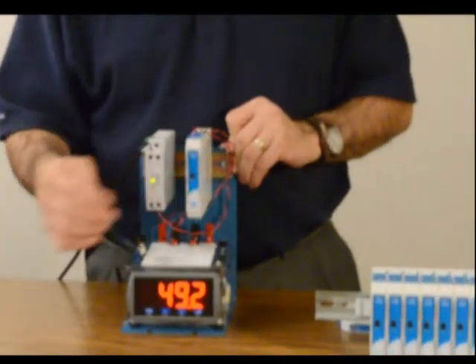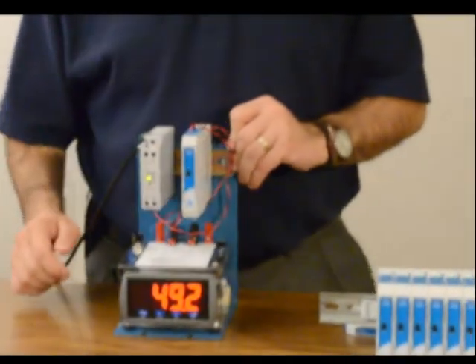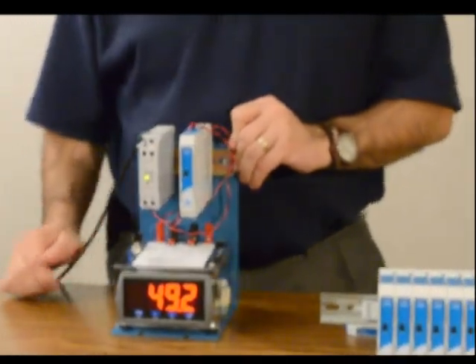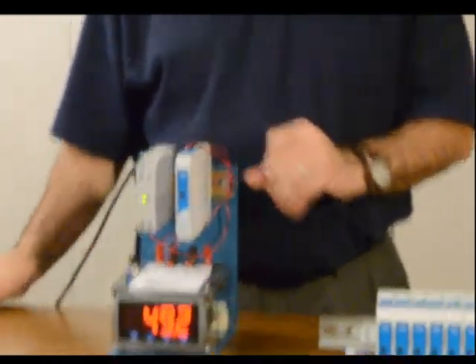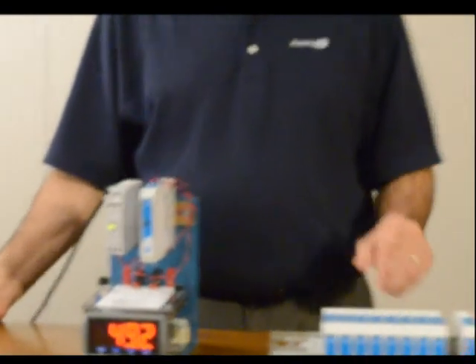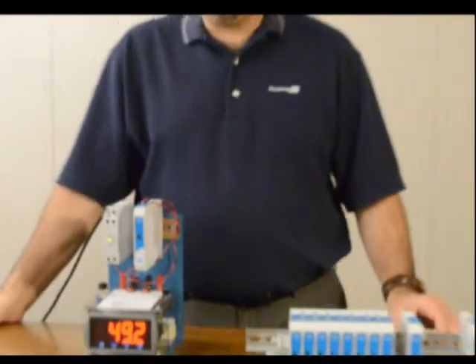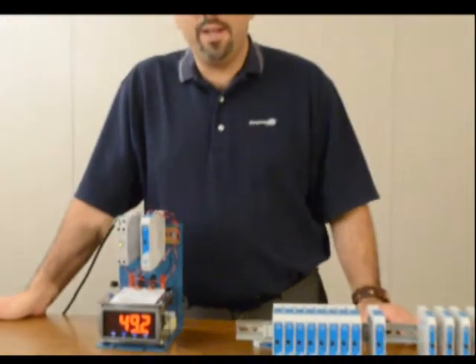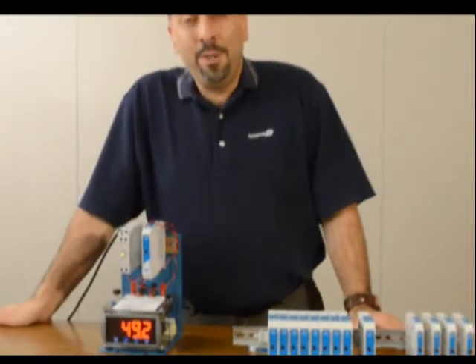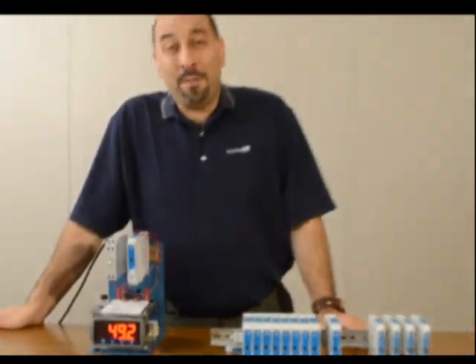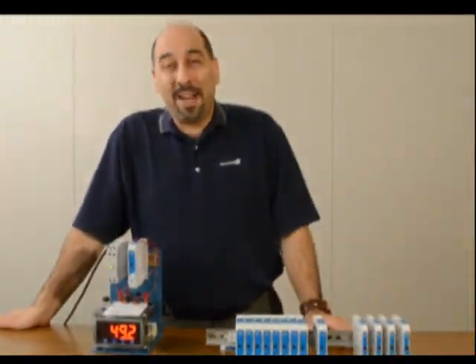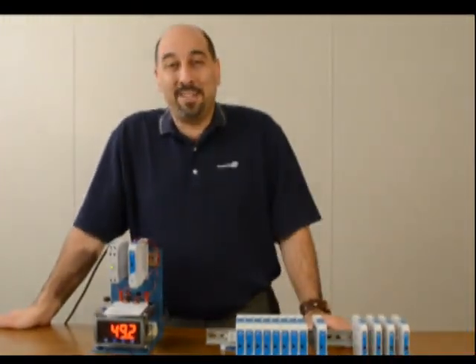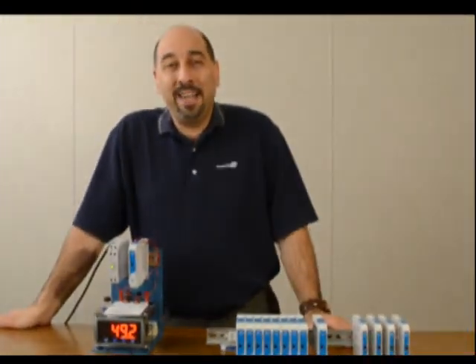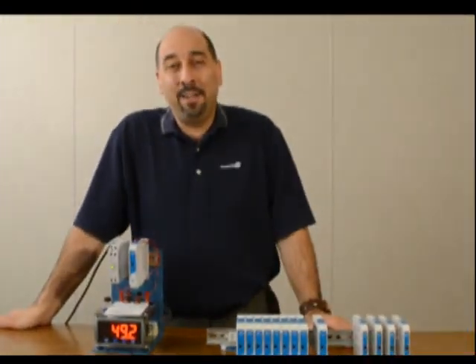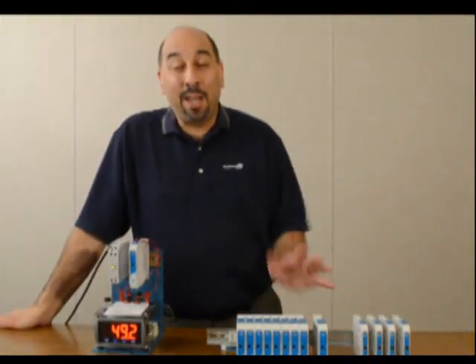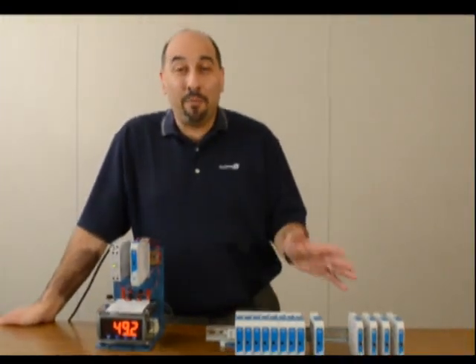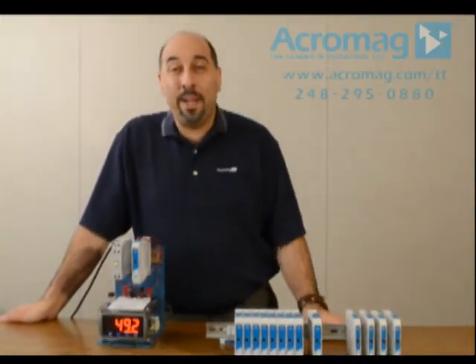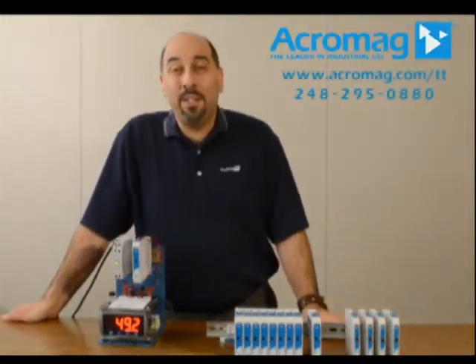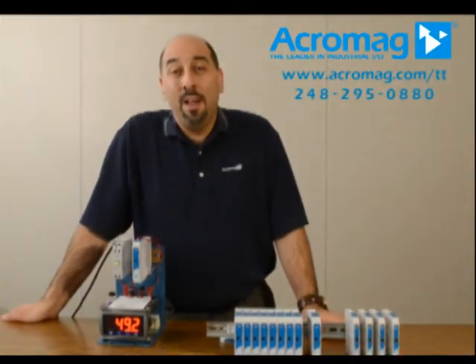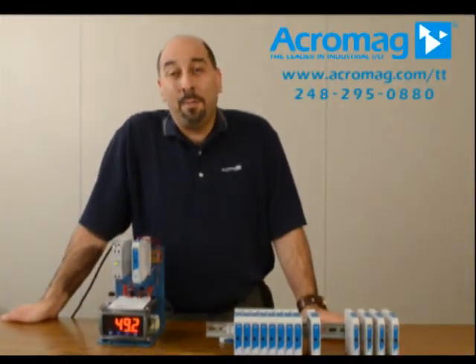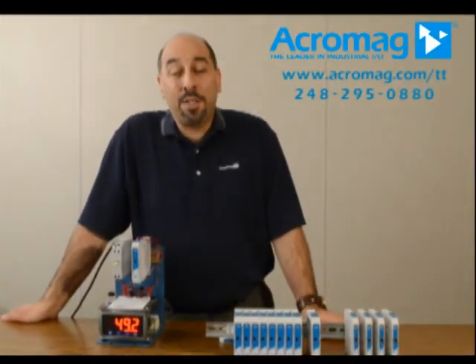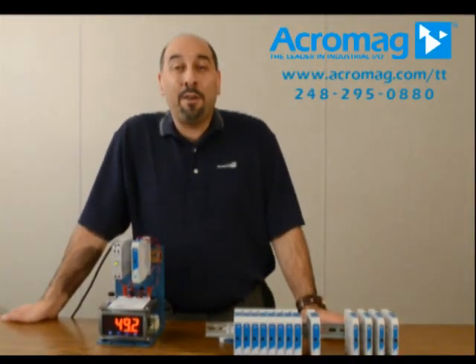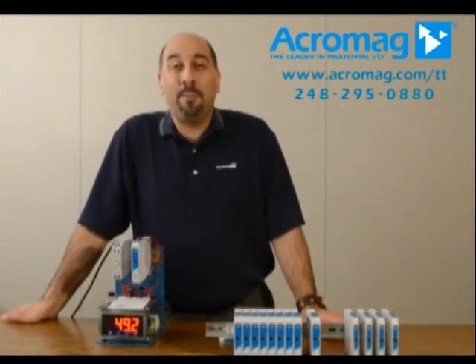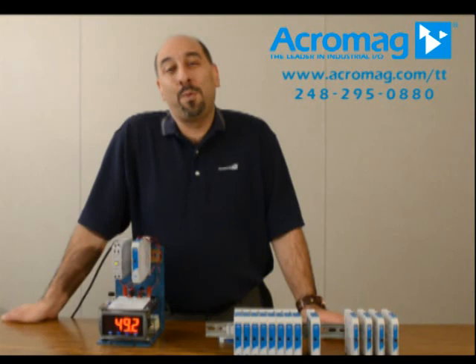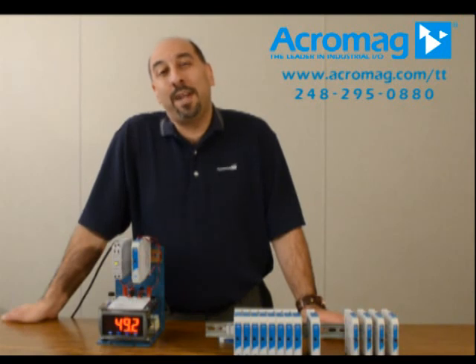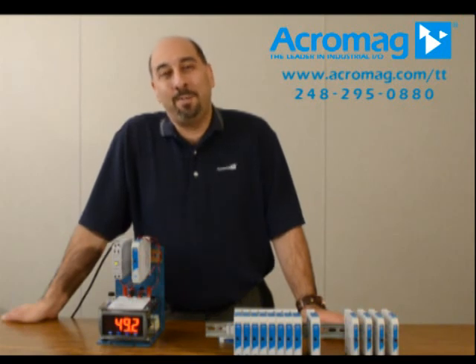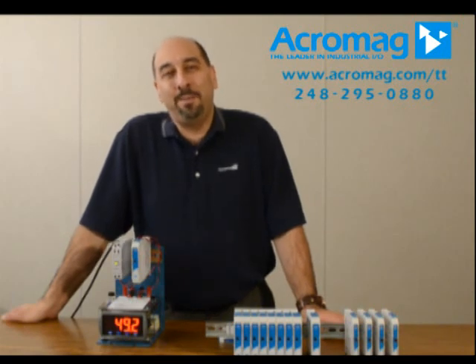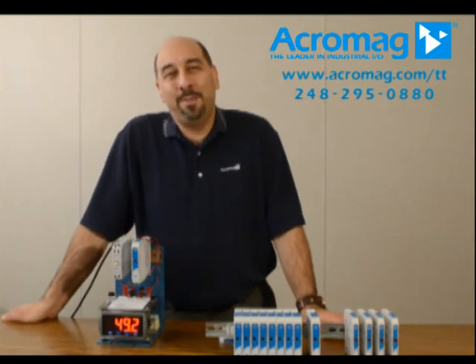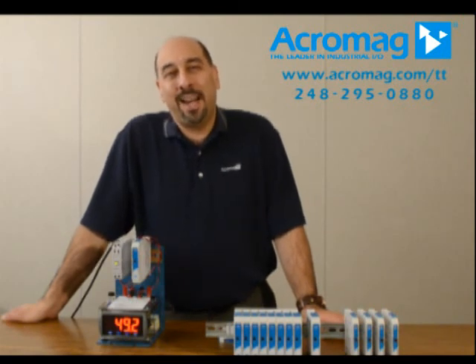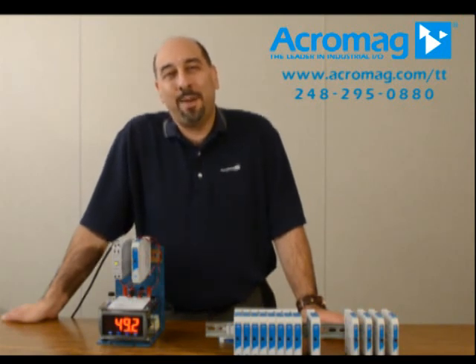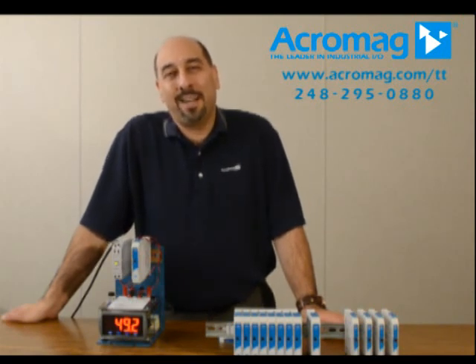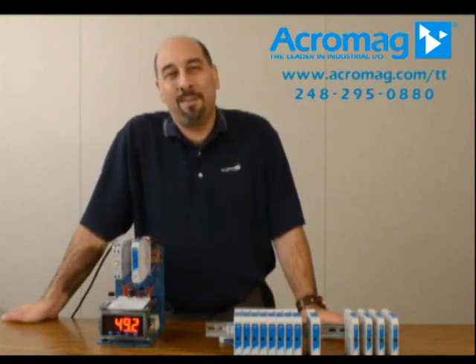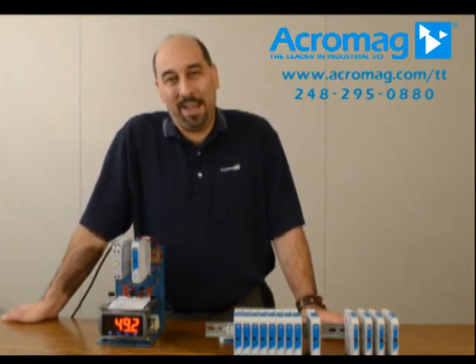Well, that's about it. I hope you found this line exciting, and if you'd like more information, please check out Acromag's website at www.acromag.com. Thanks.